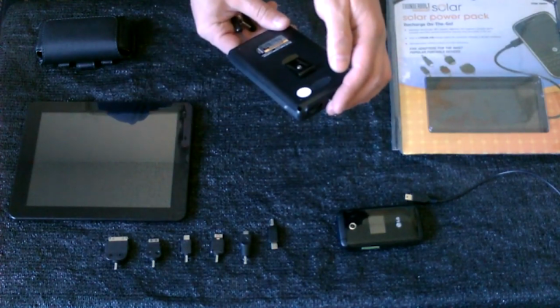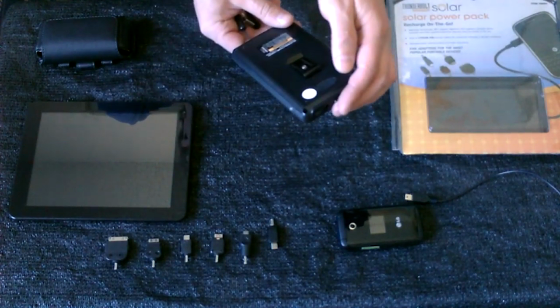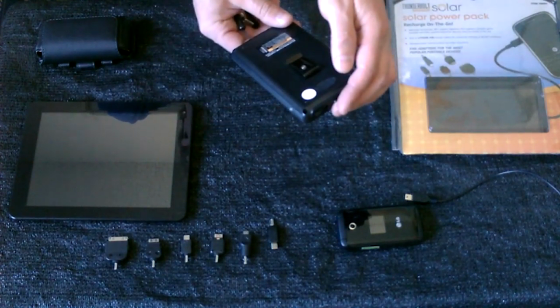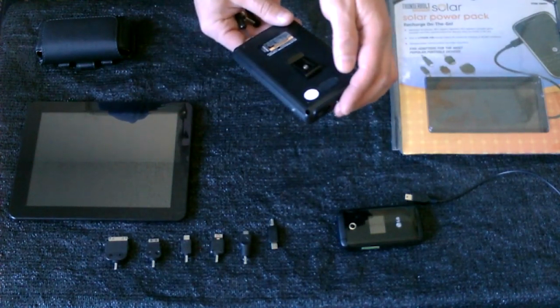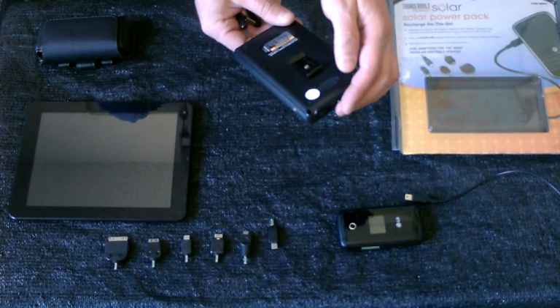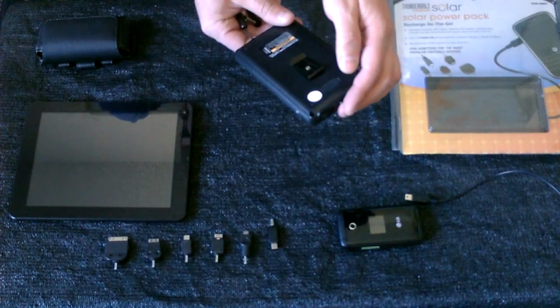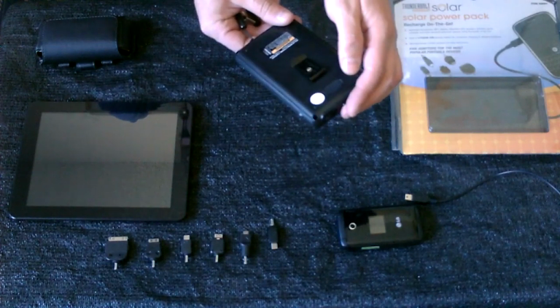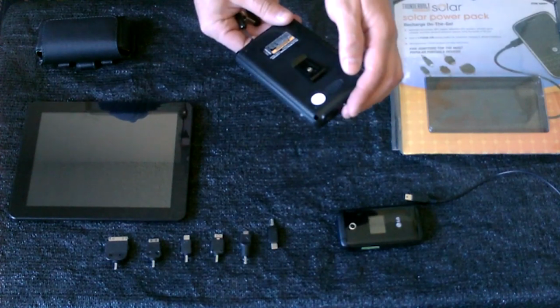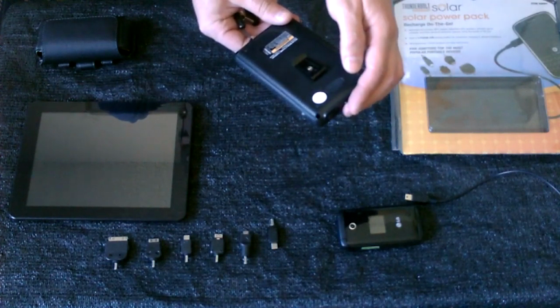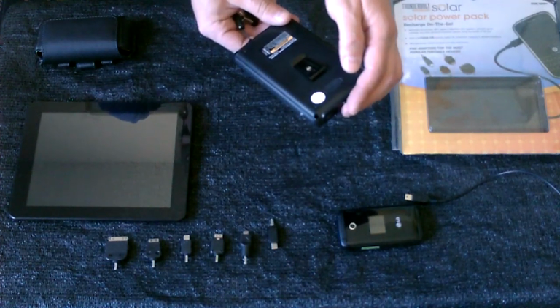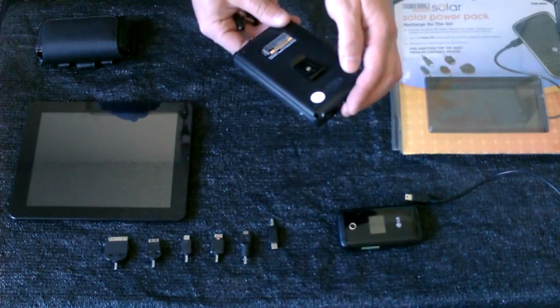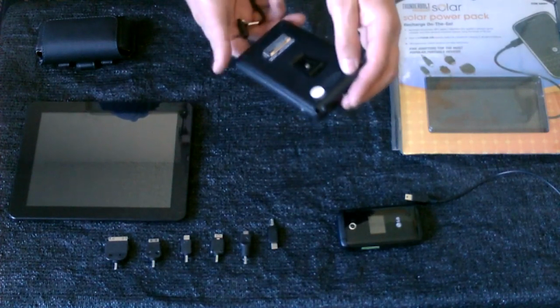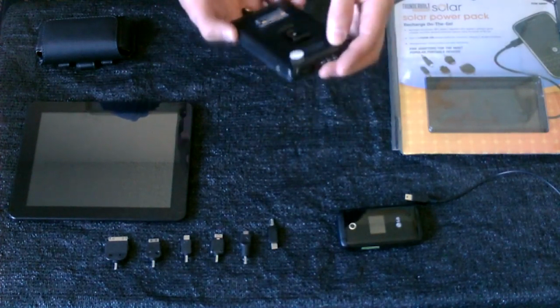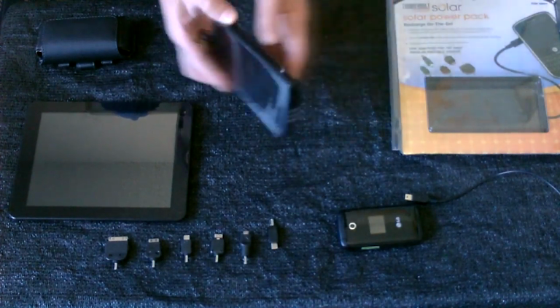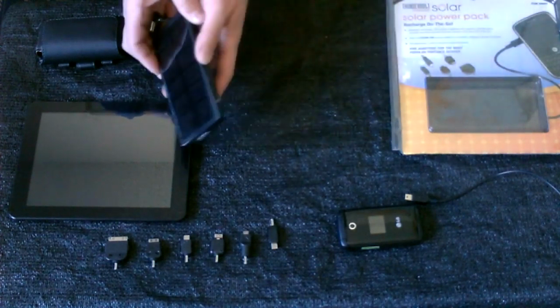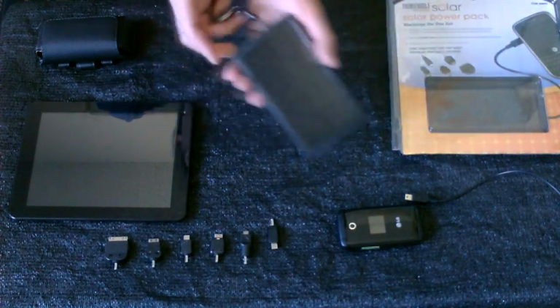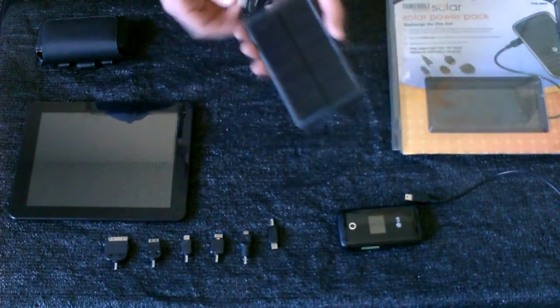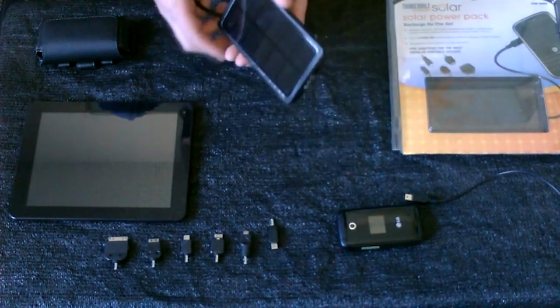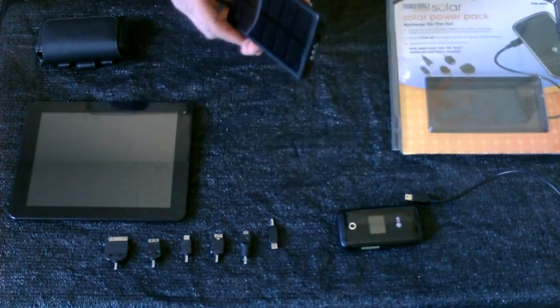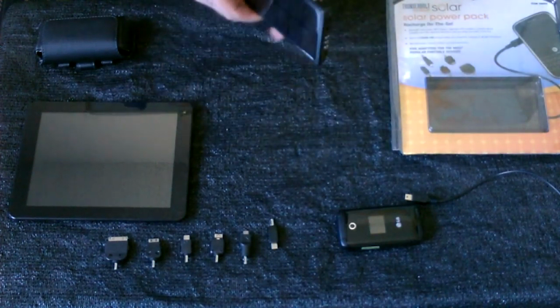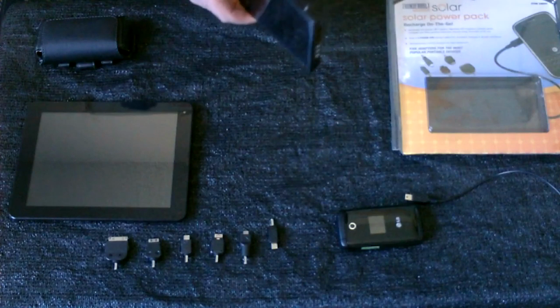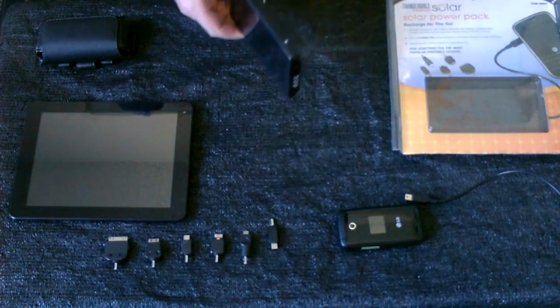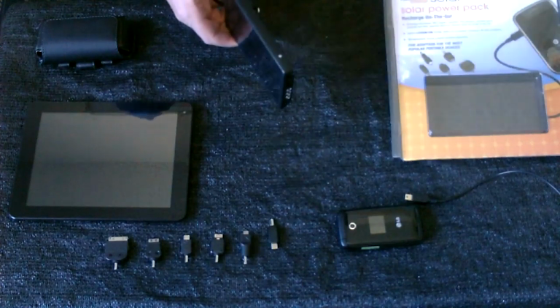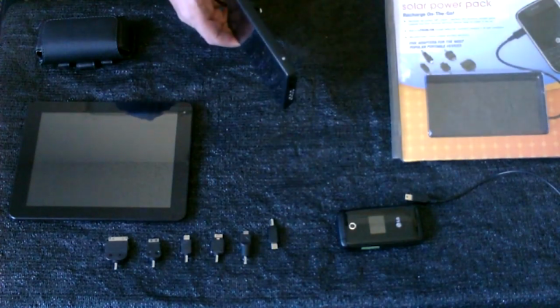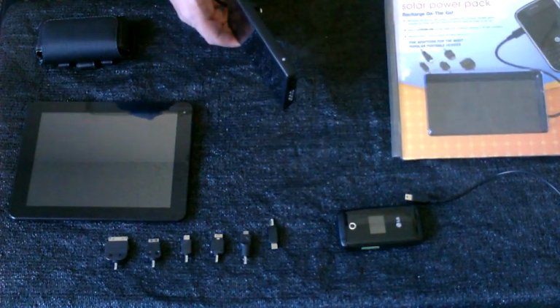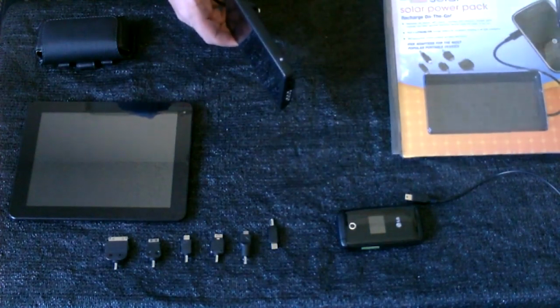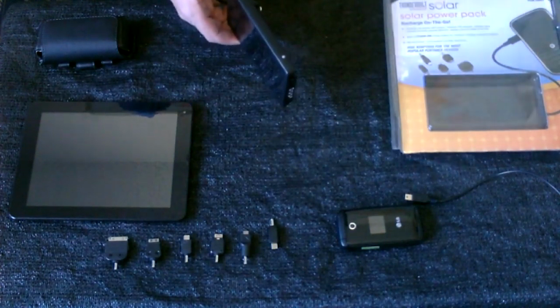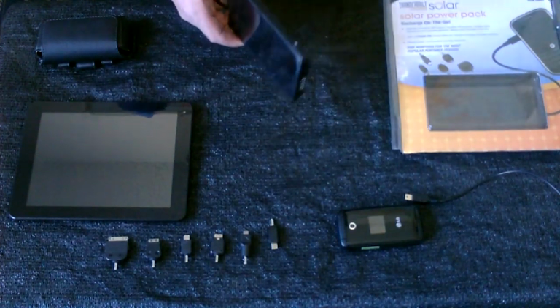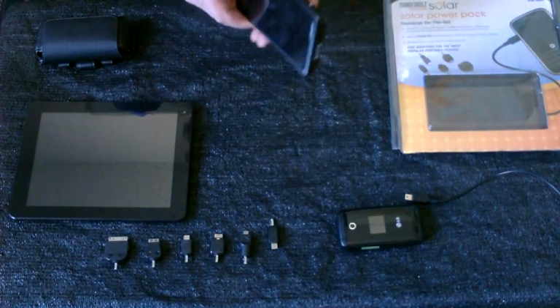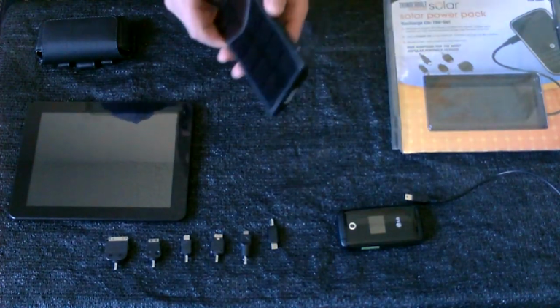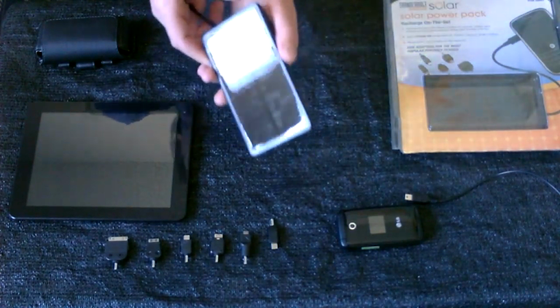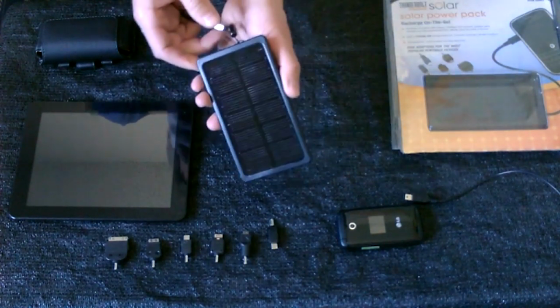It puts out 5.1 volts DC at 250 milliamps into your tablet or phone, and also works with laptops, music players, and GPS receivers.